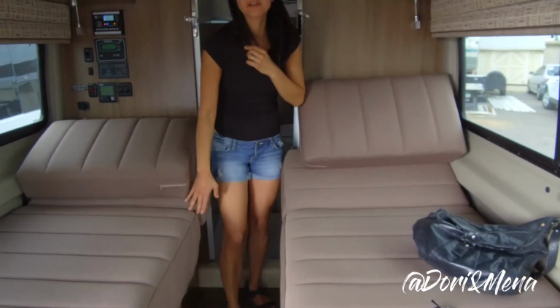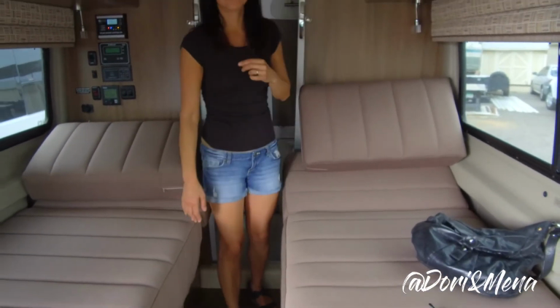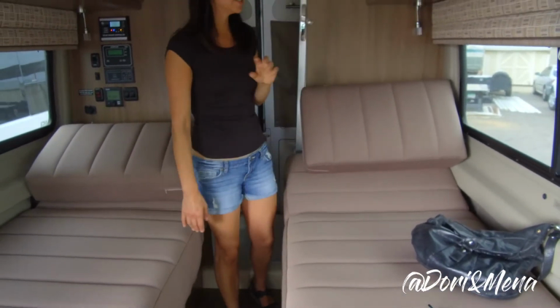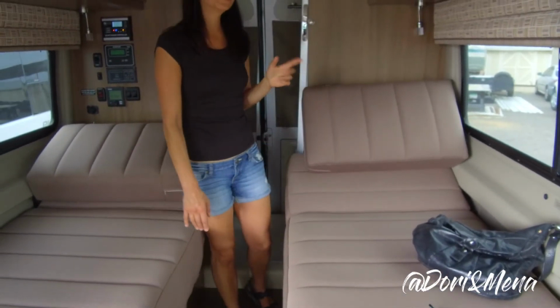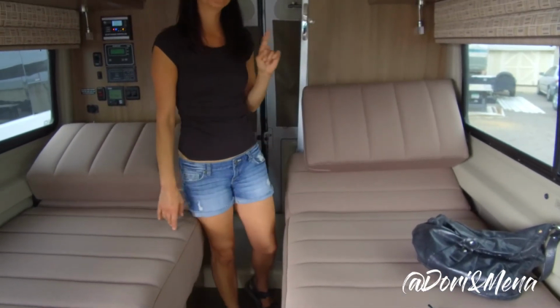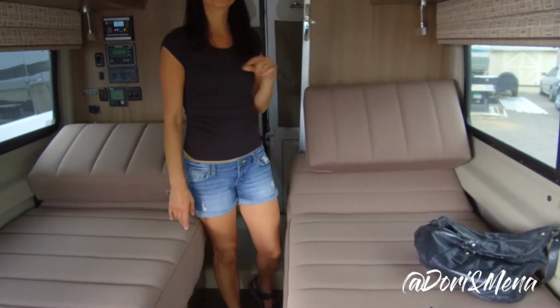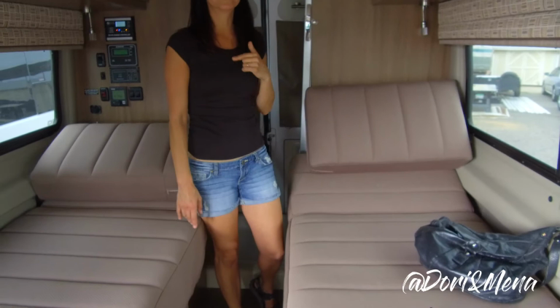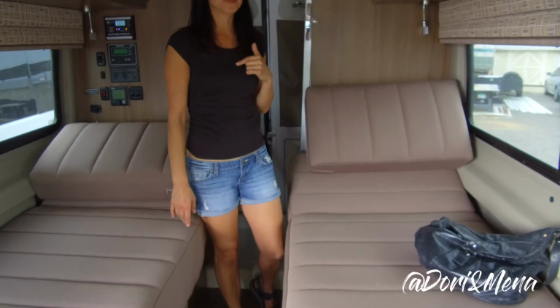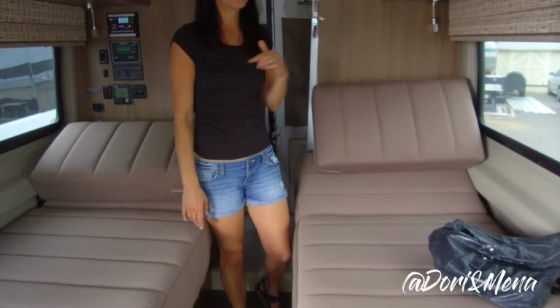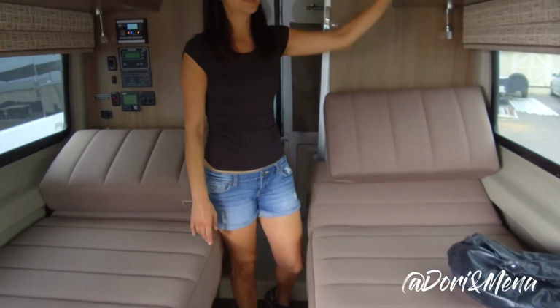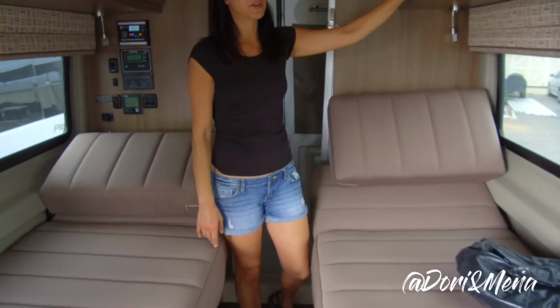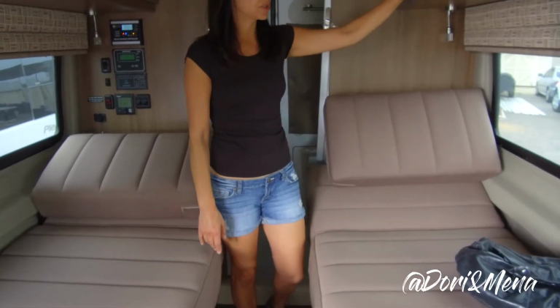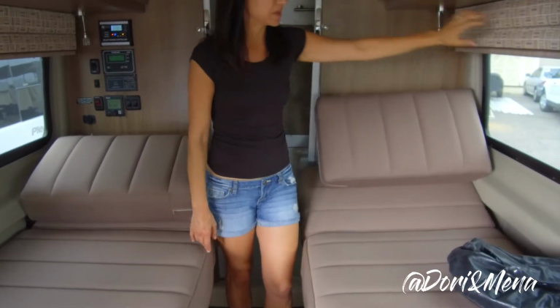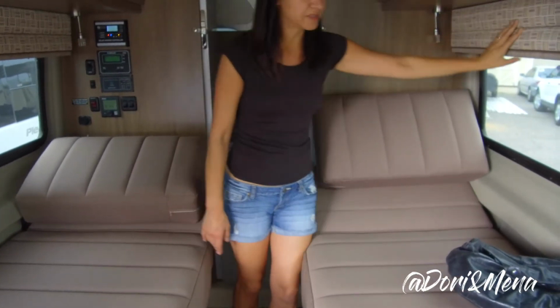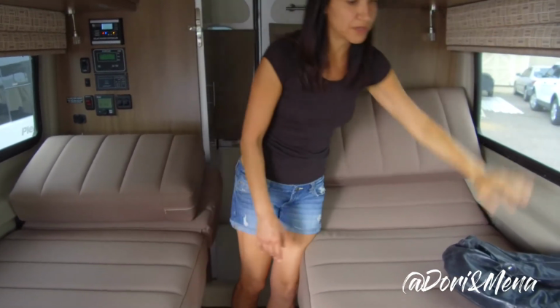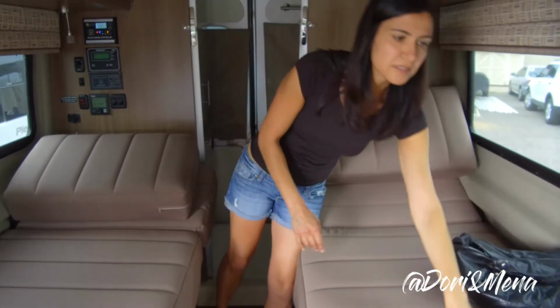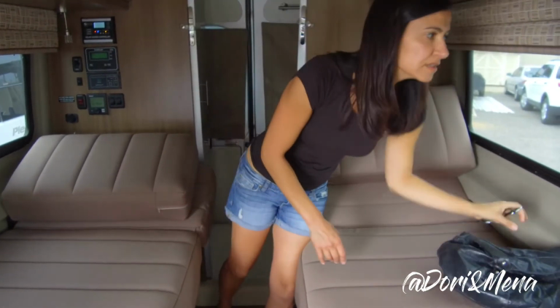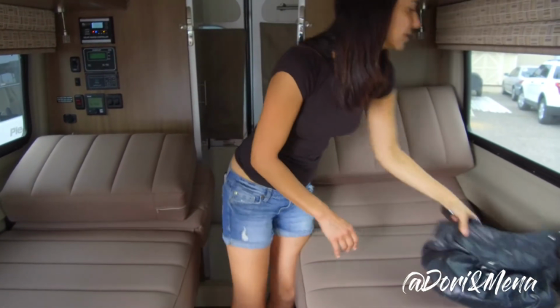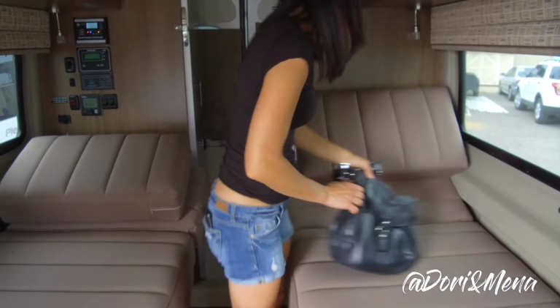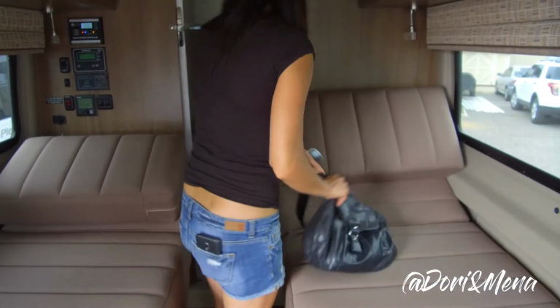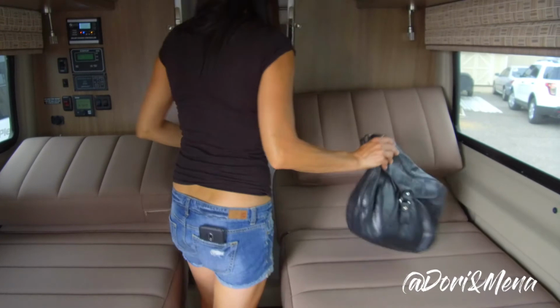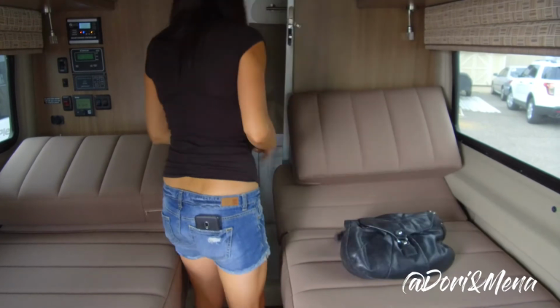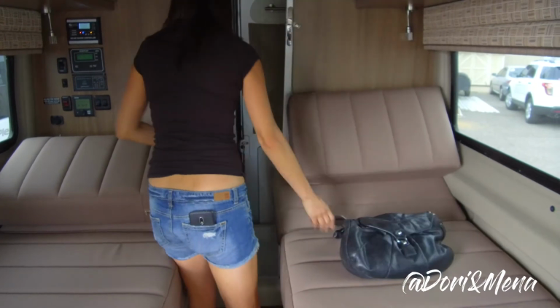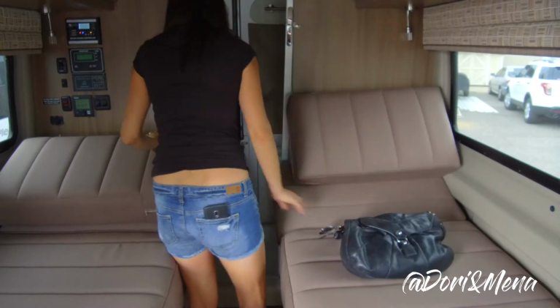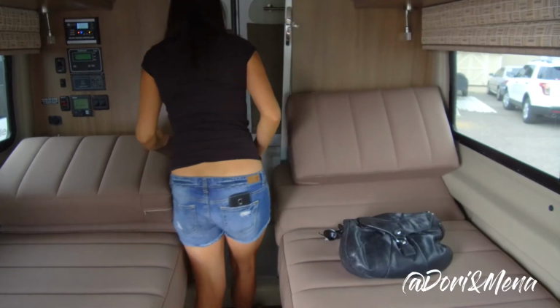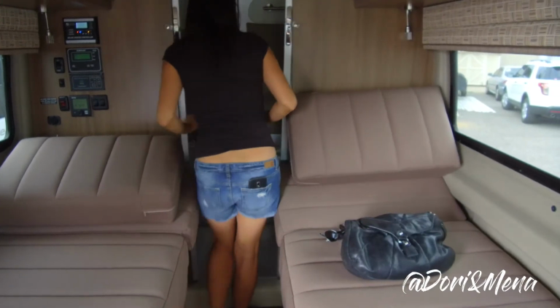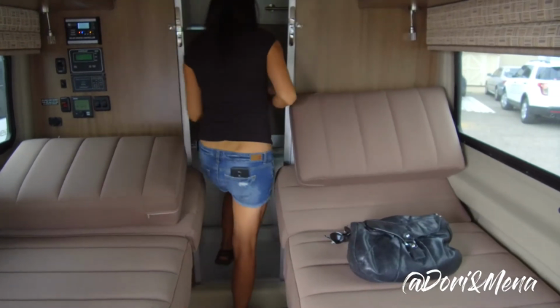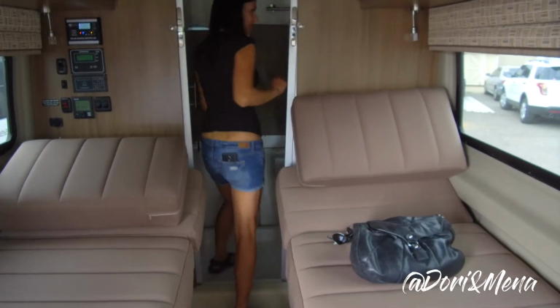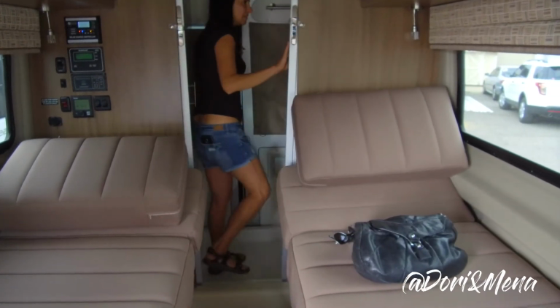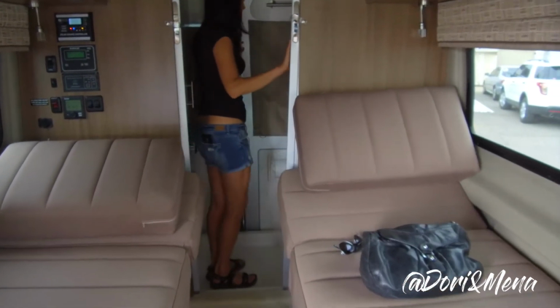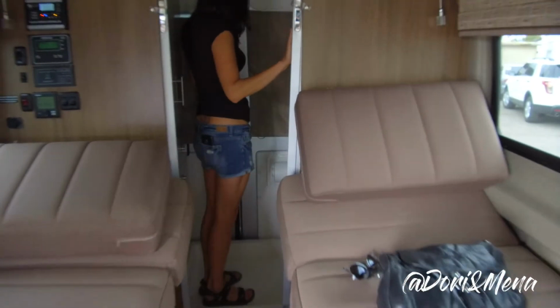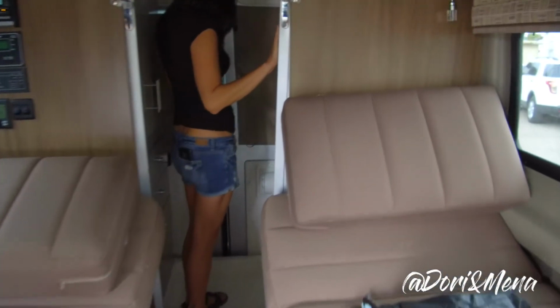It doesn't look like there's as much storage as the last one, though you still have a lot of storage up here. Nice blinds. And the bathroom is great — oh my gosh, come take a look at the bathroom.